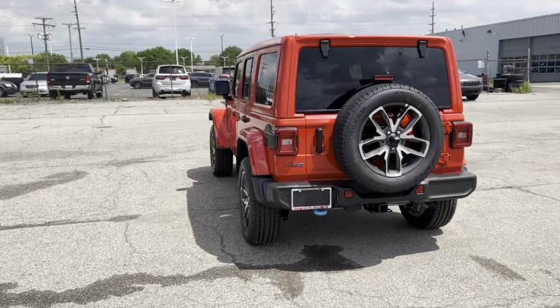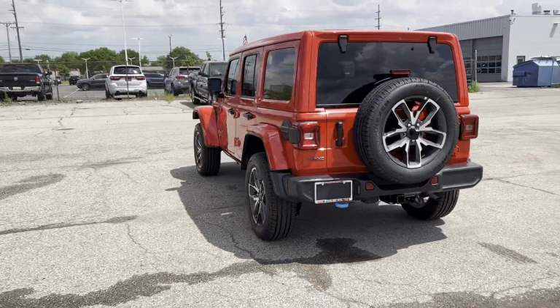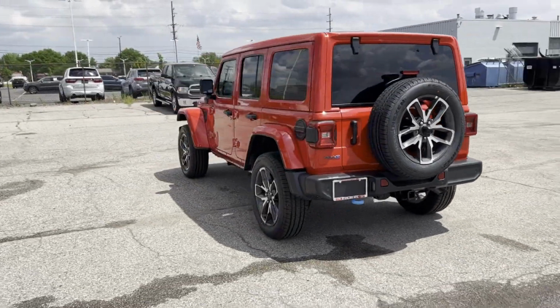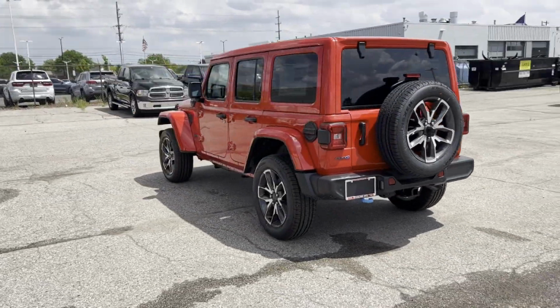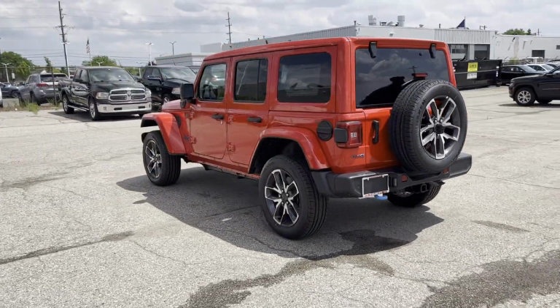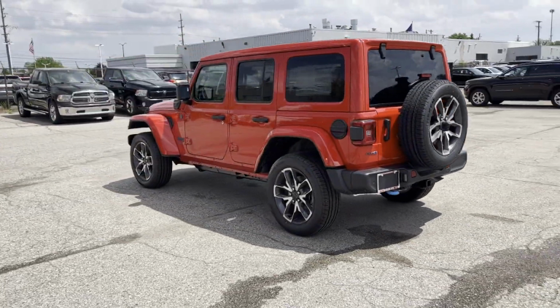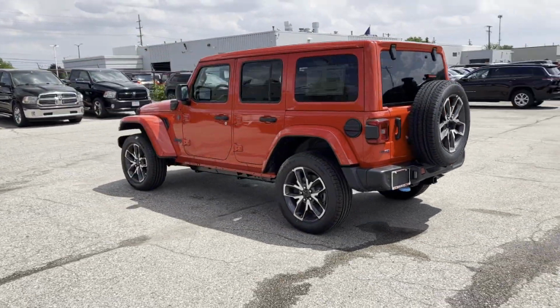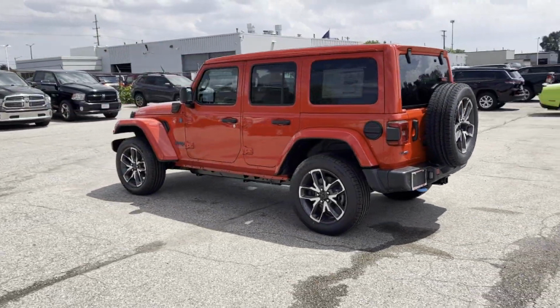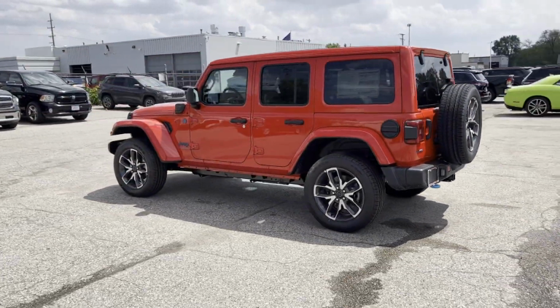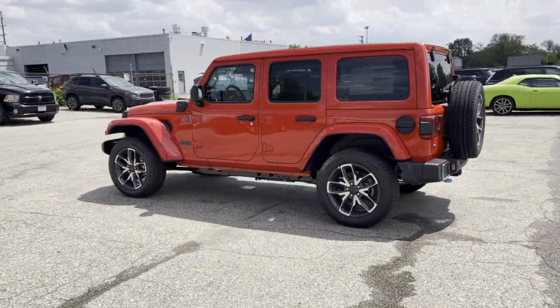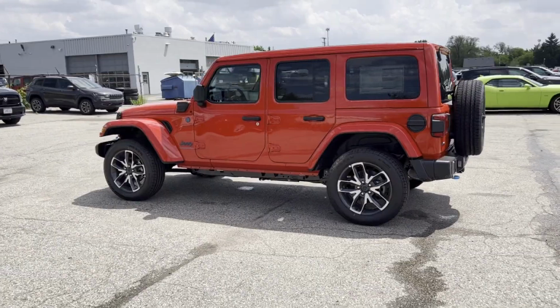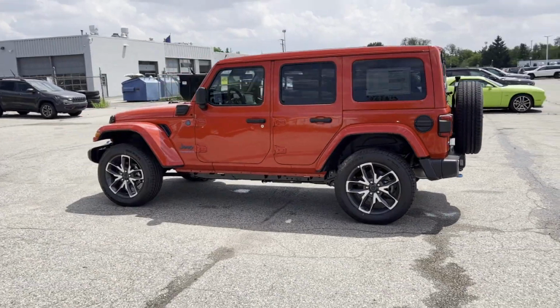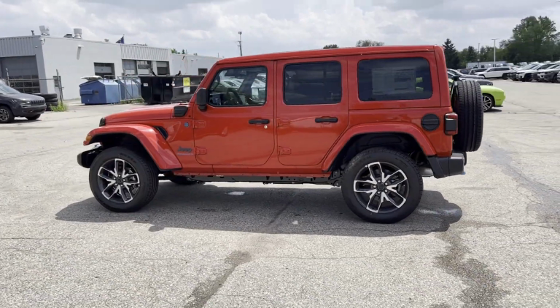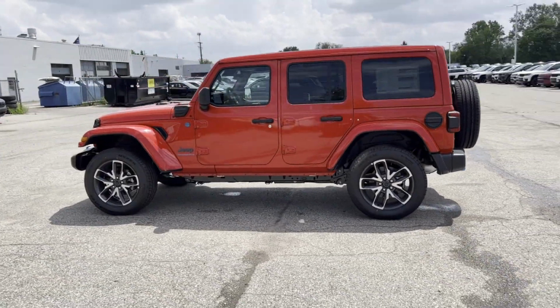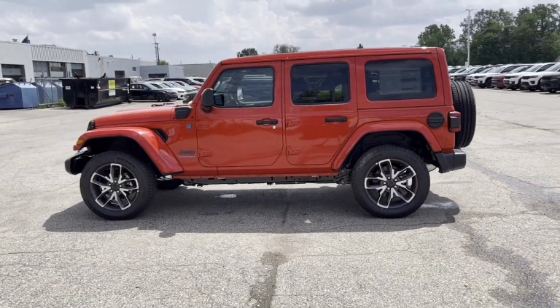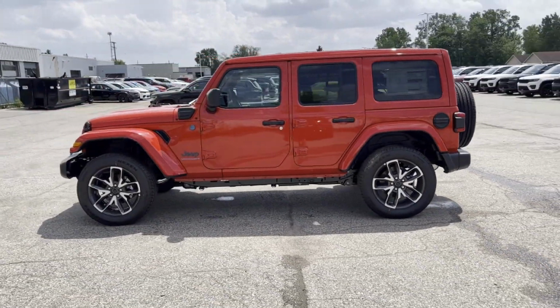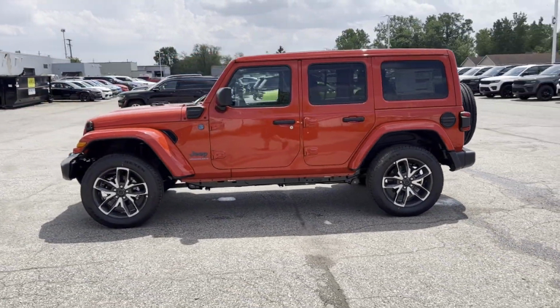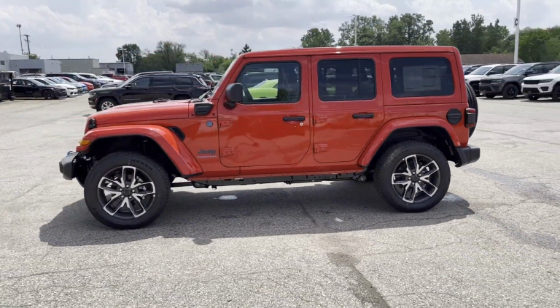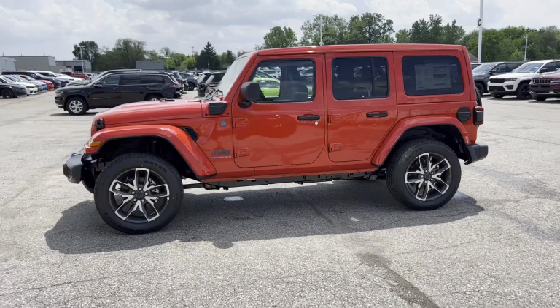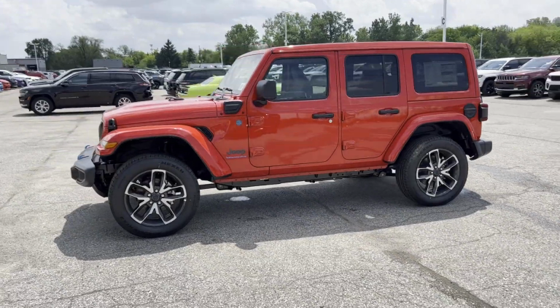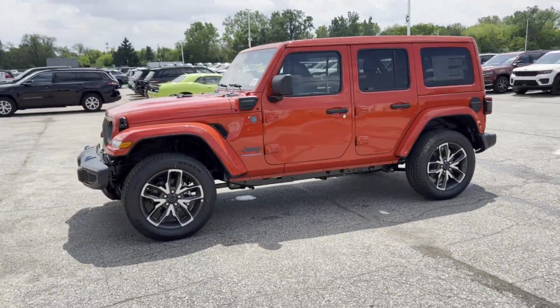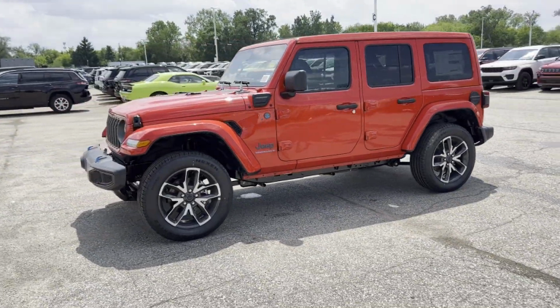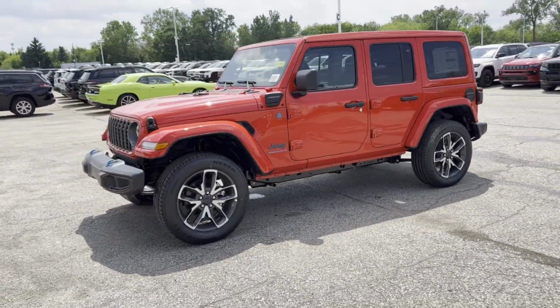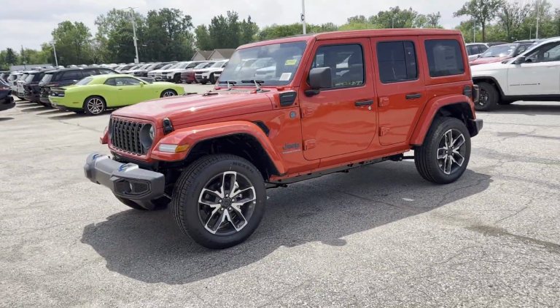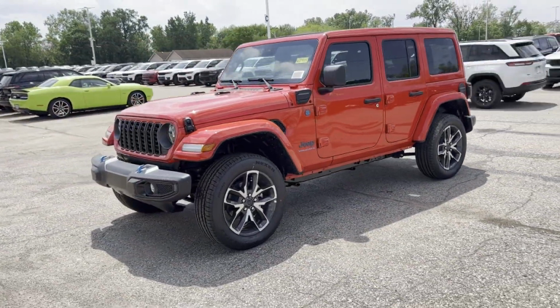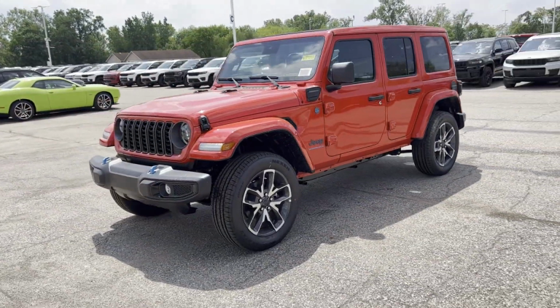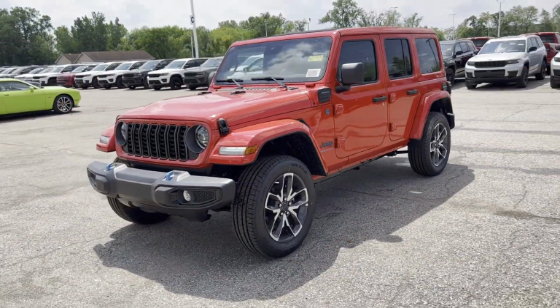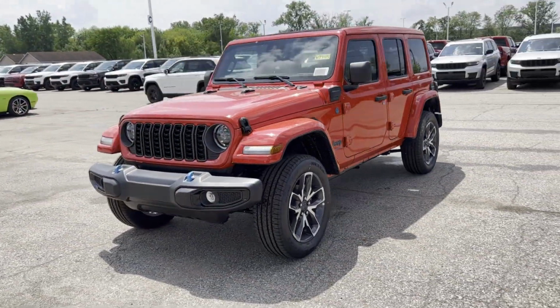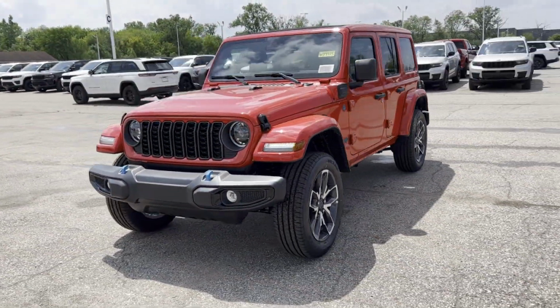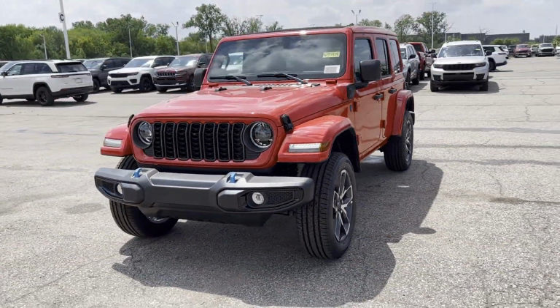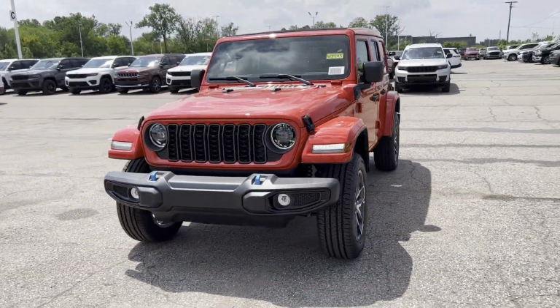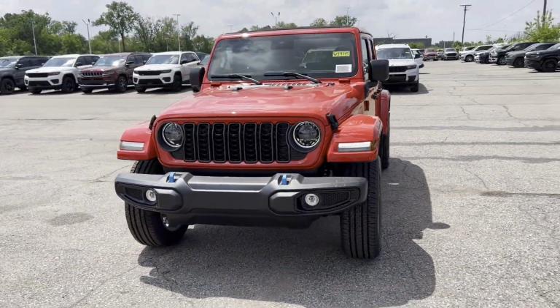Multi-zone air conditioning, 4-wheel drive, heated side view mirrors, backup camera, tinted windows, pass-through rear seat, Bluetooth, brake assist, keyless start, and roll bars.